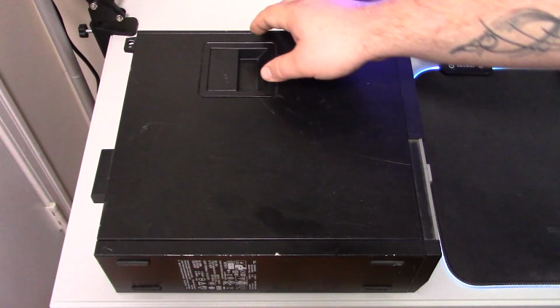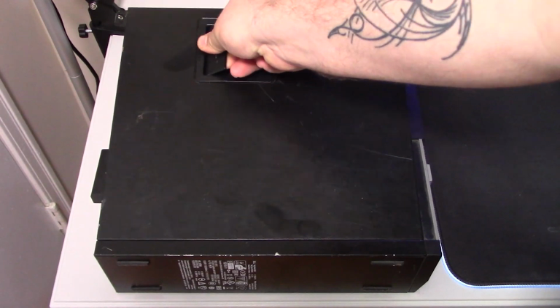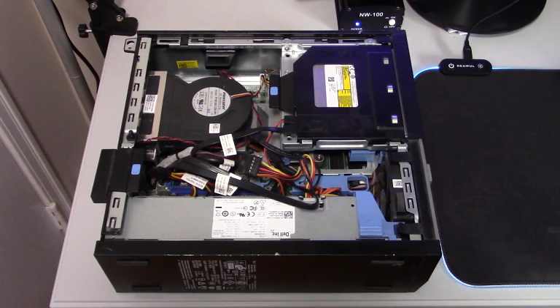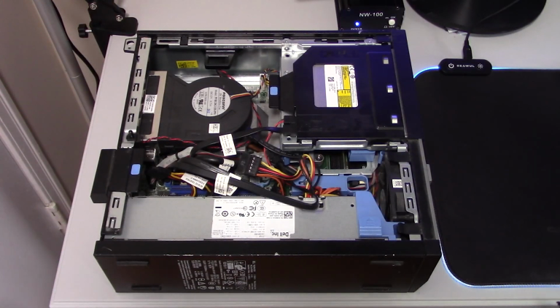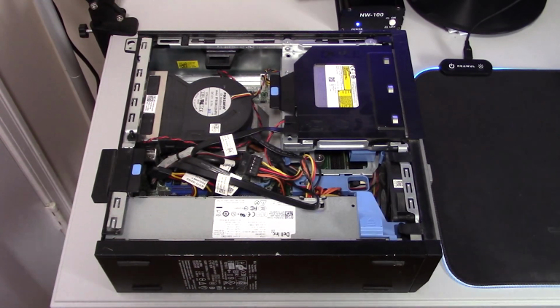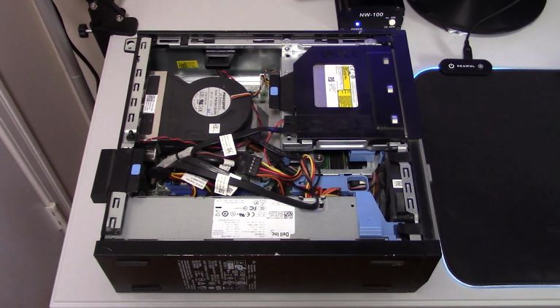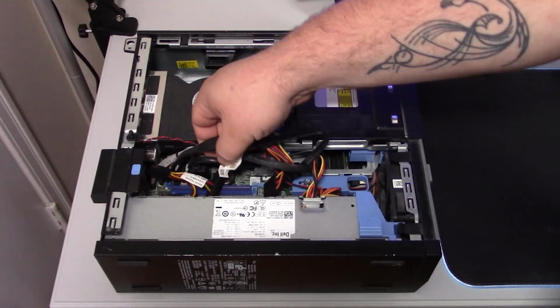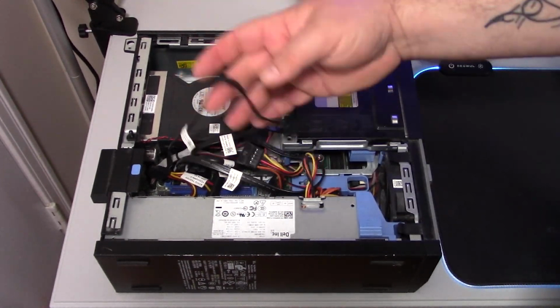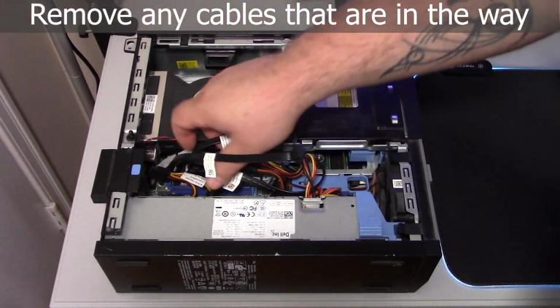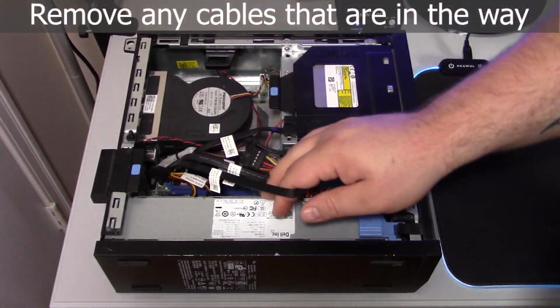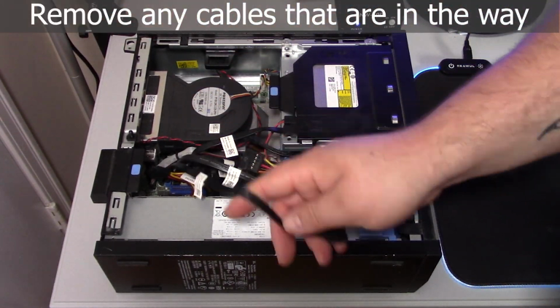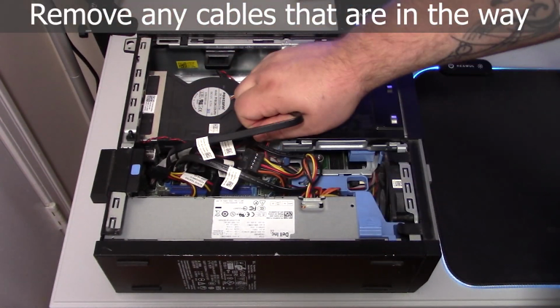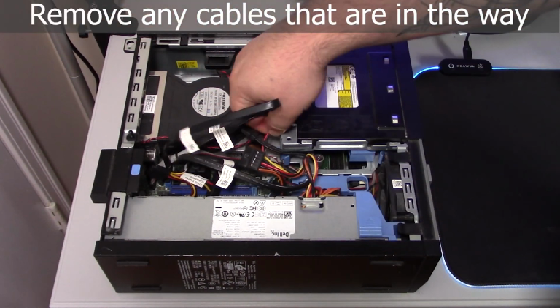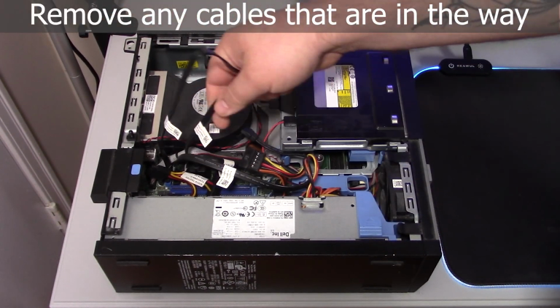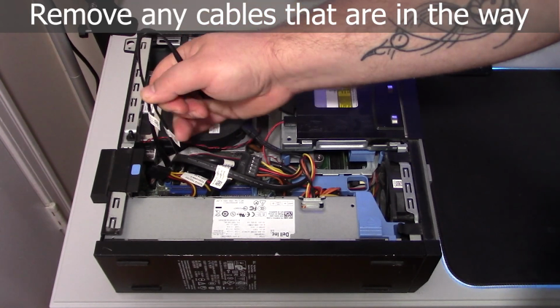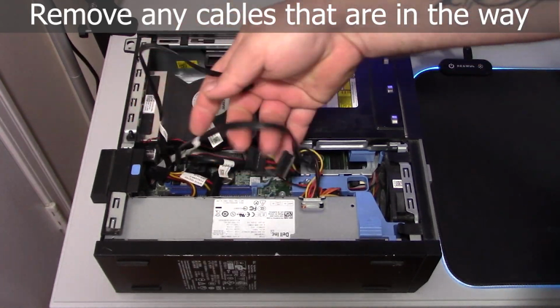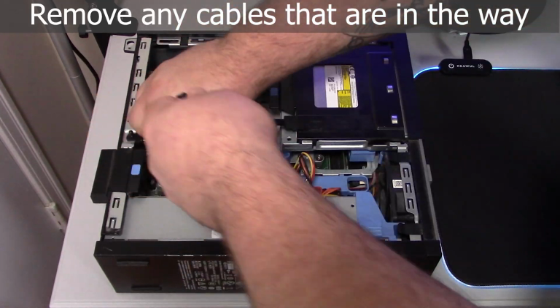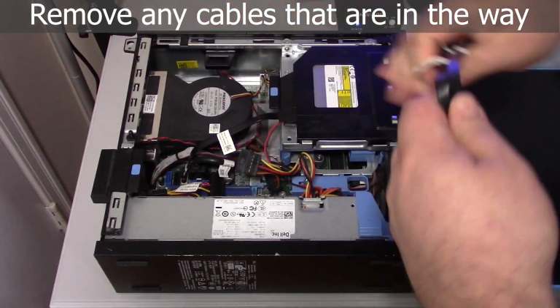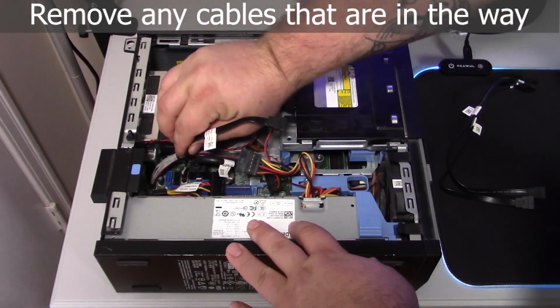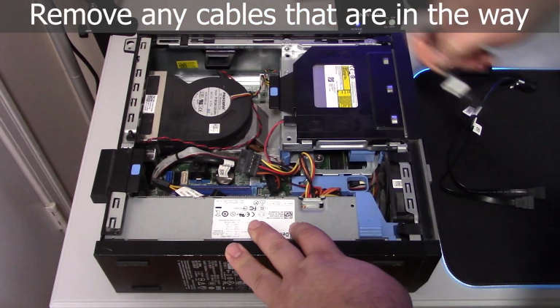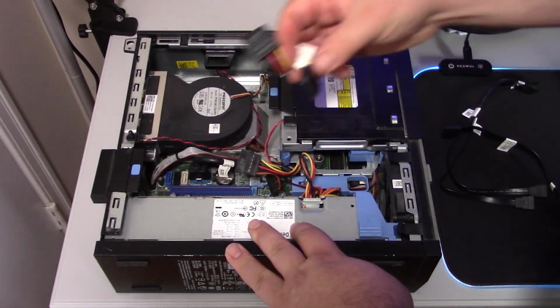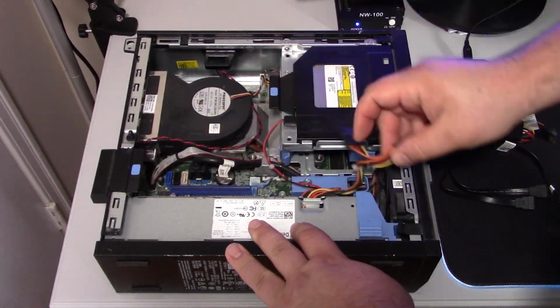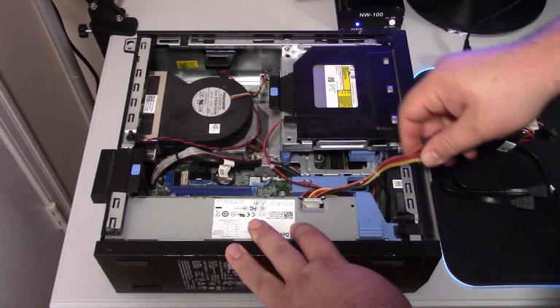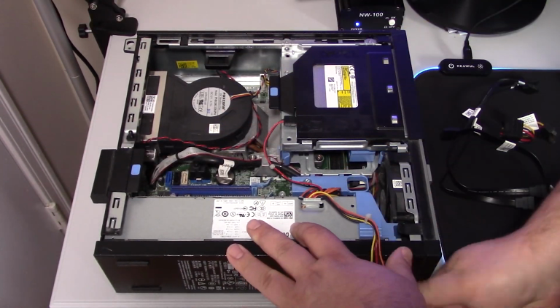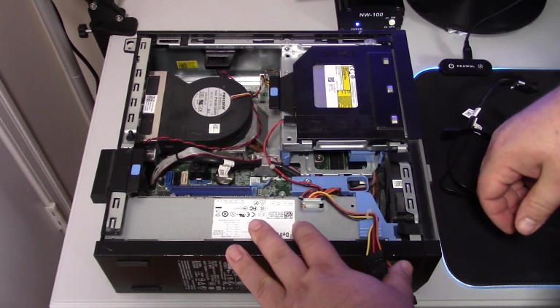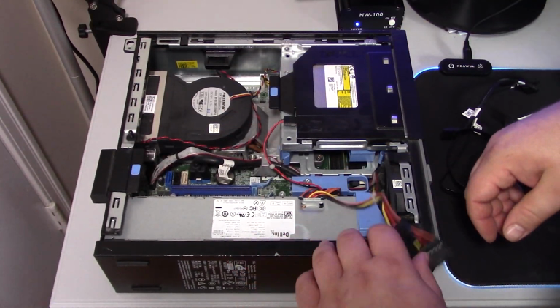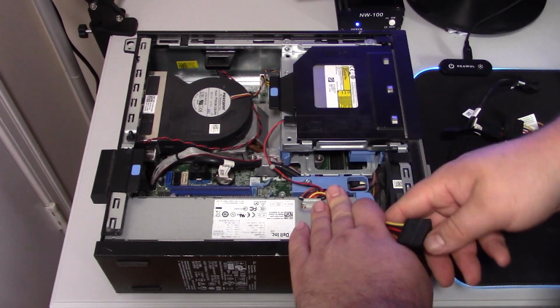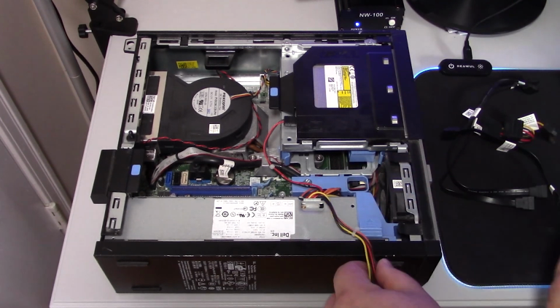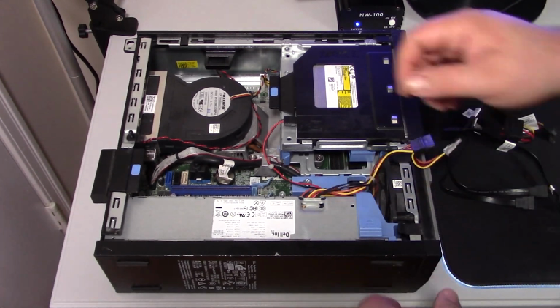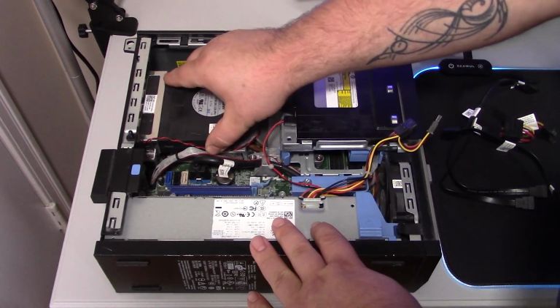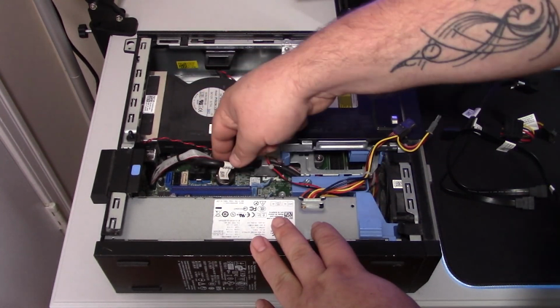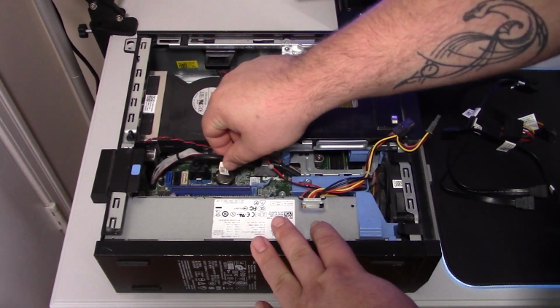Alright, it's time to crack open this old Dell. We're going to remove the SATA cables and then go ahead and remove the CD drive. Nobody uses a CD drive — this tells you how old it is.